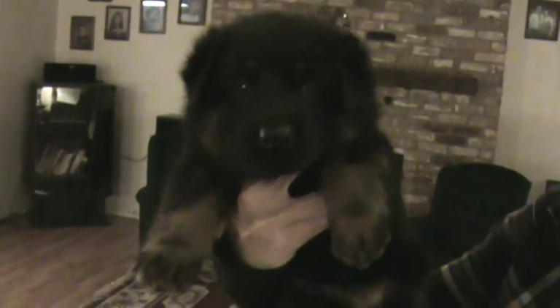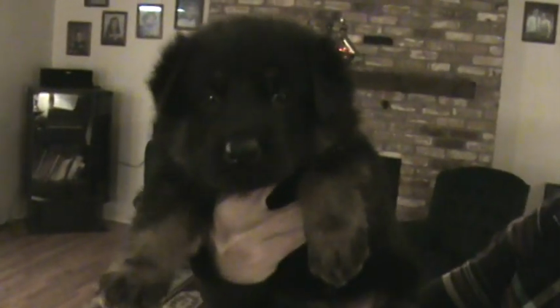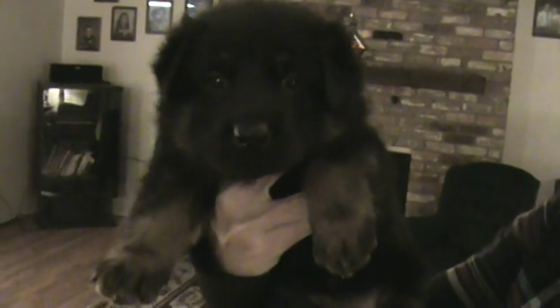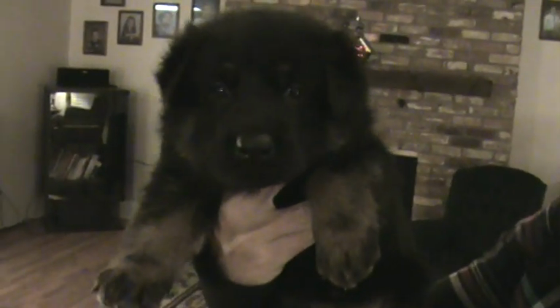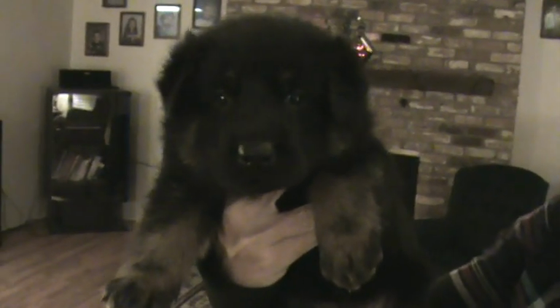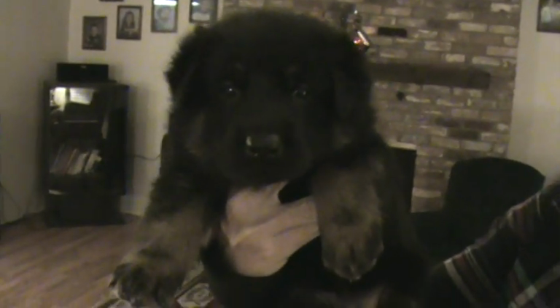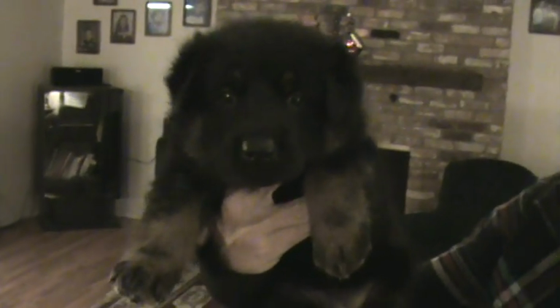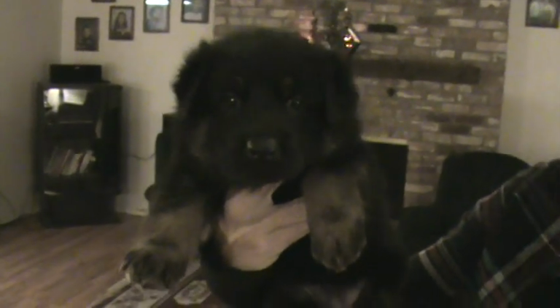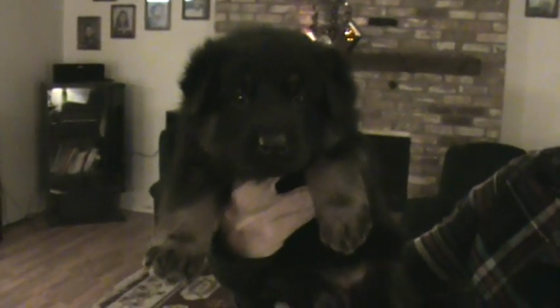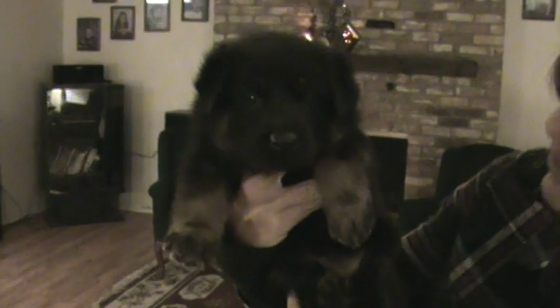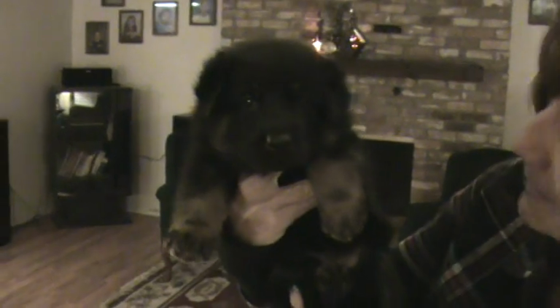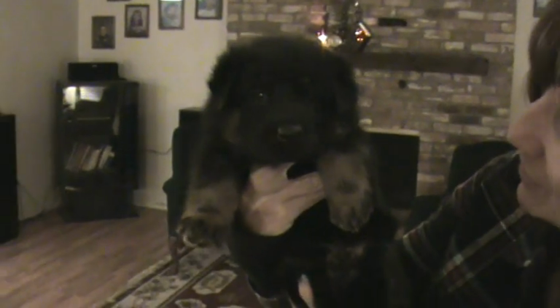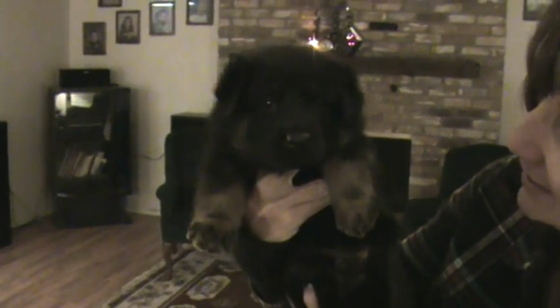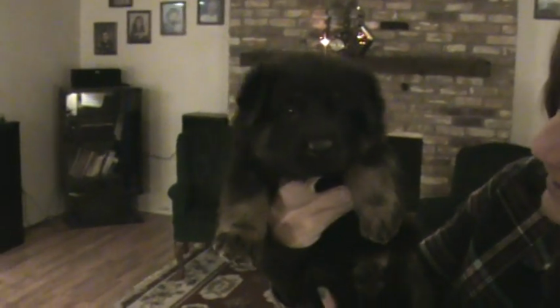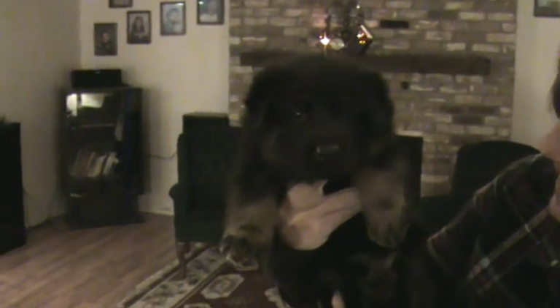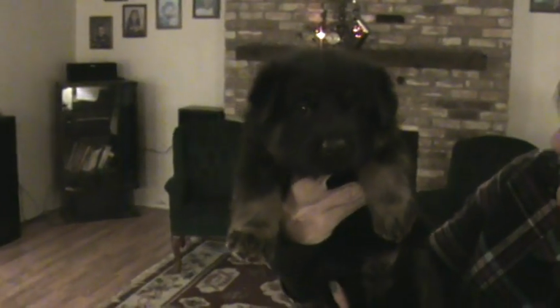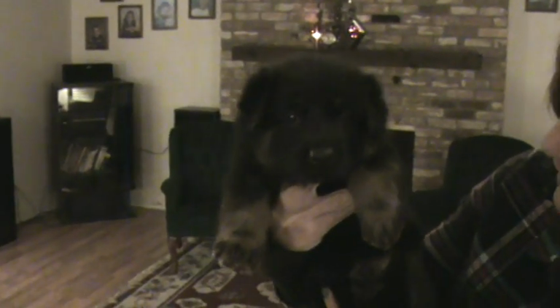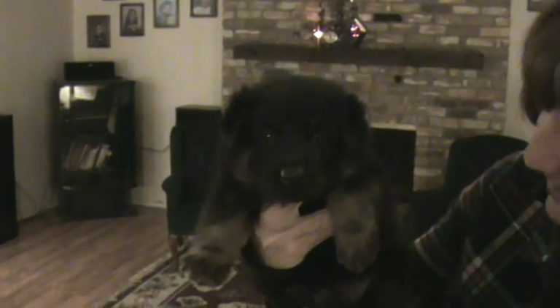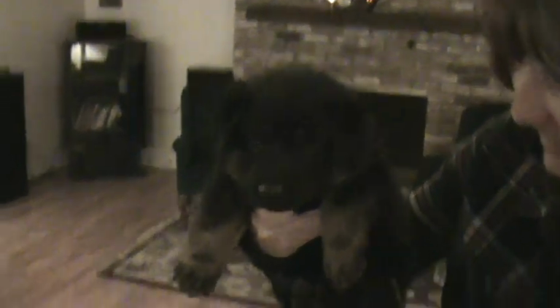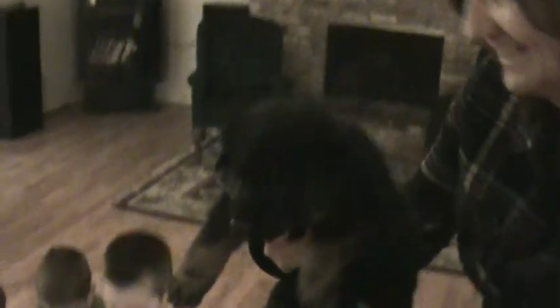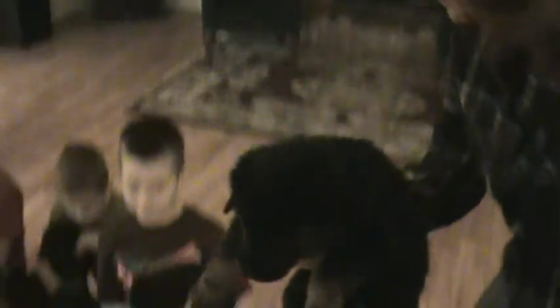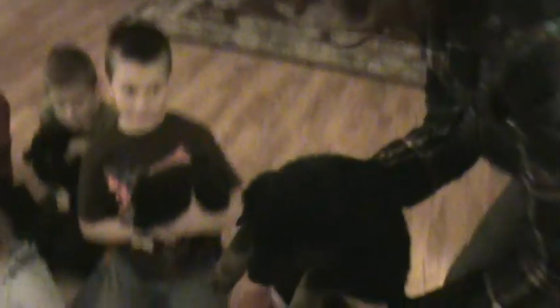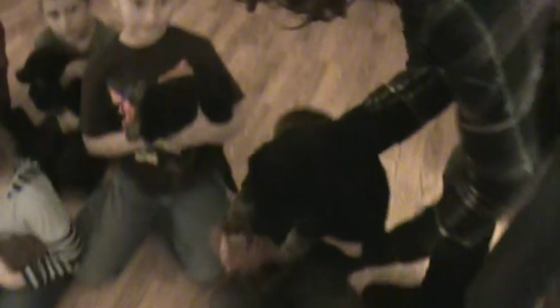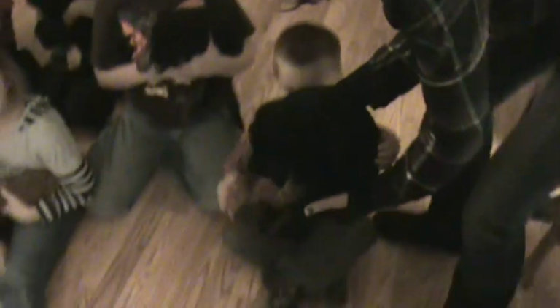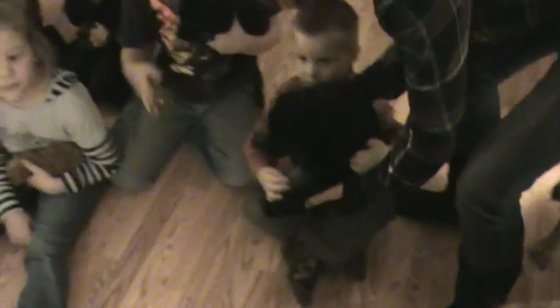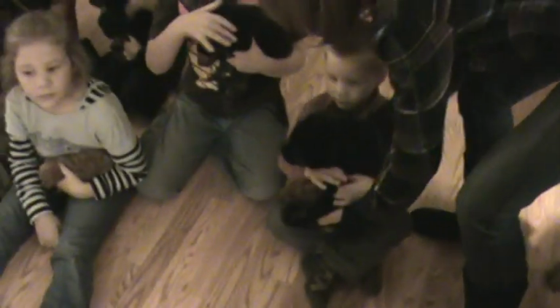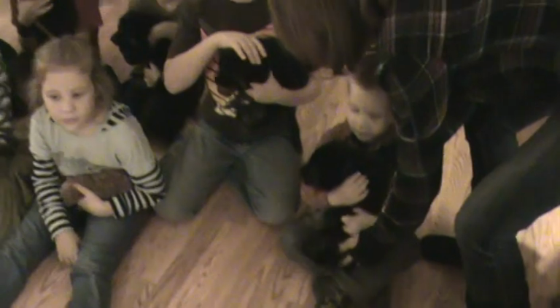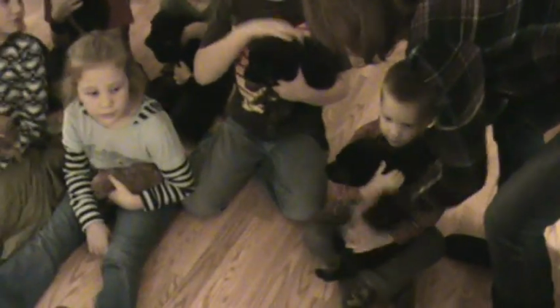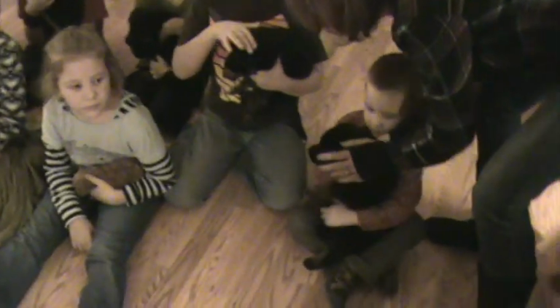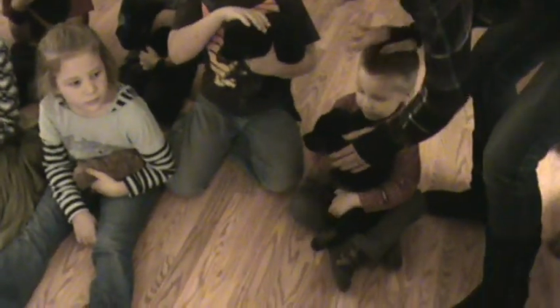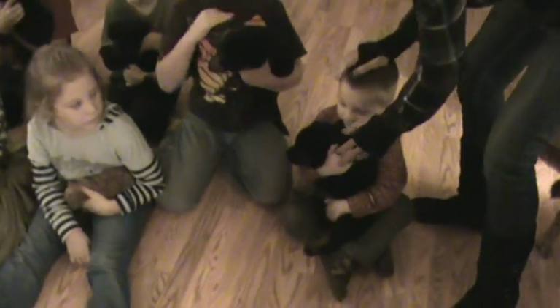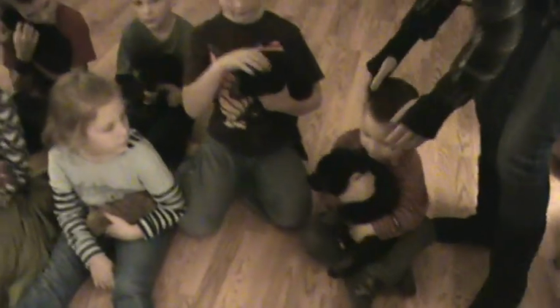Isn't he cute? Thank you, Kelton. You take good care of that puppy.